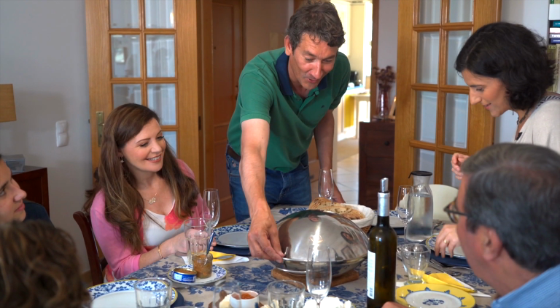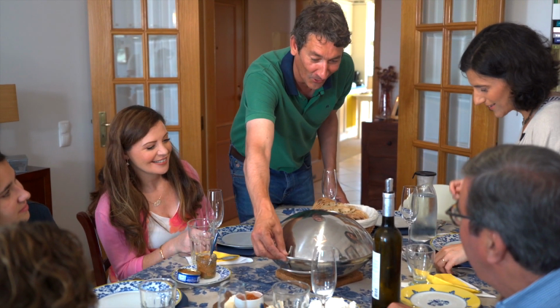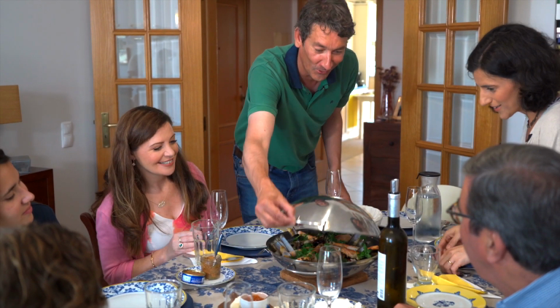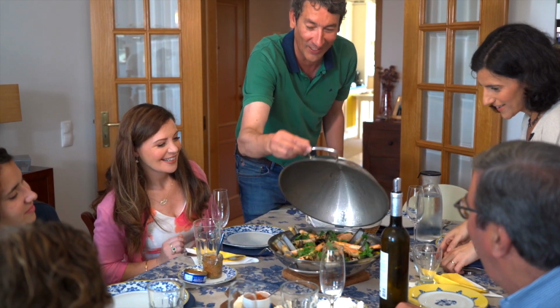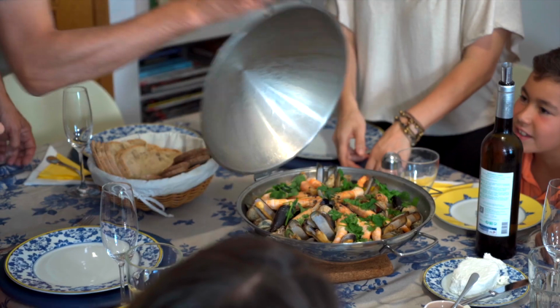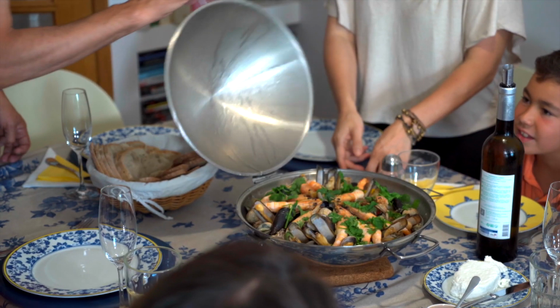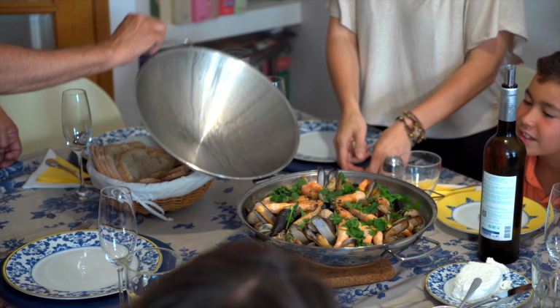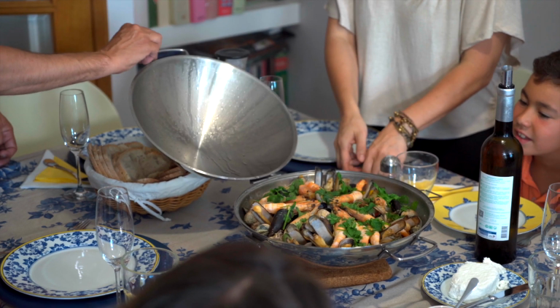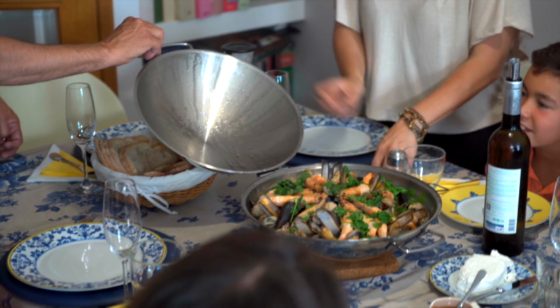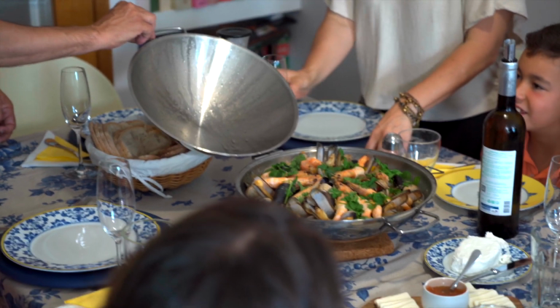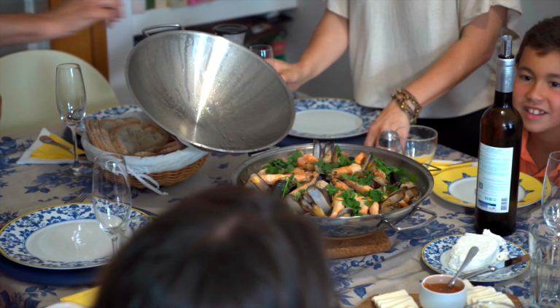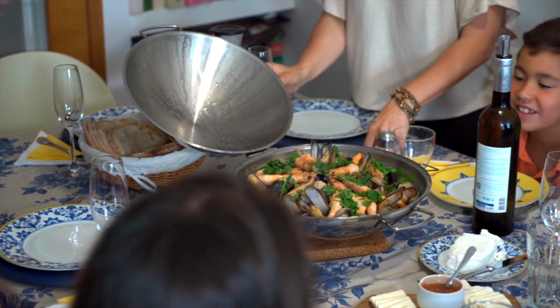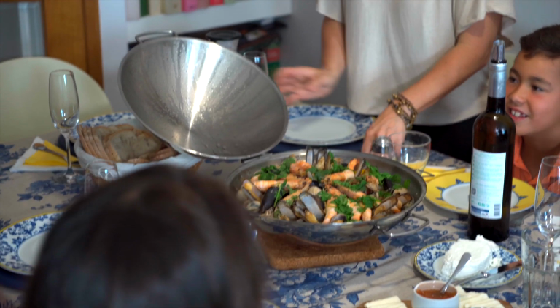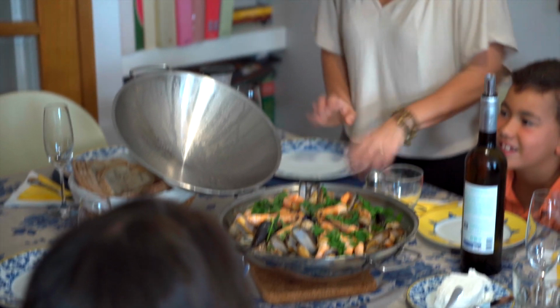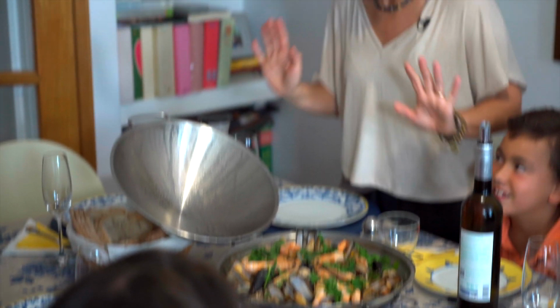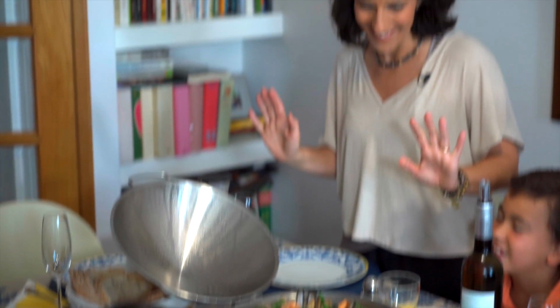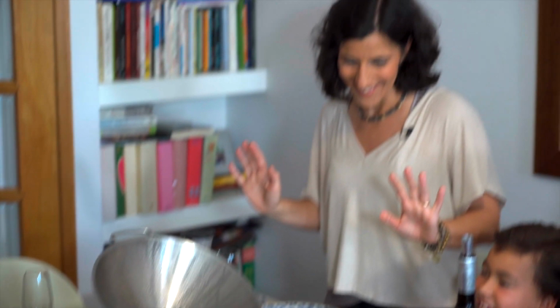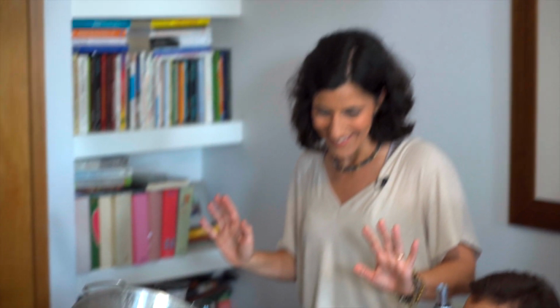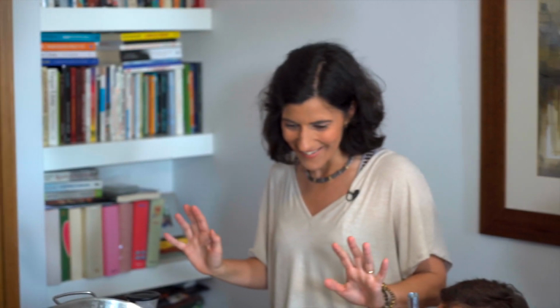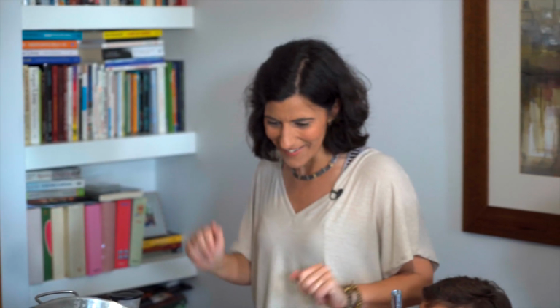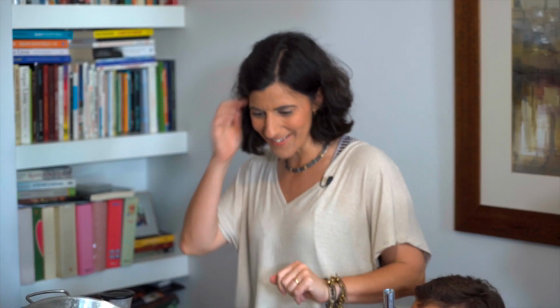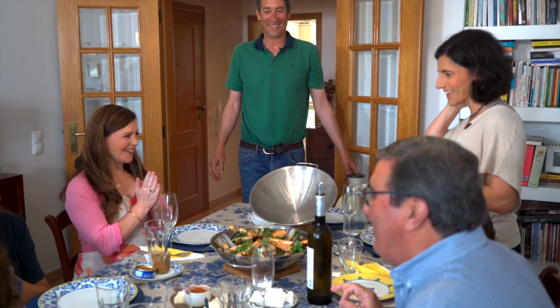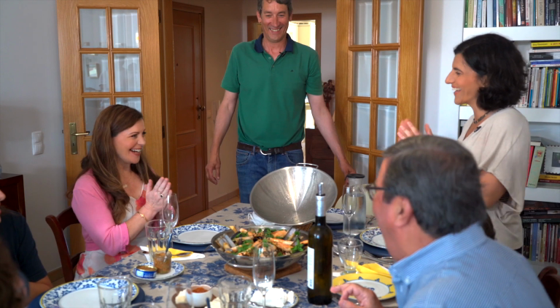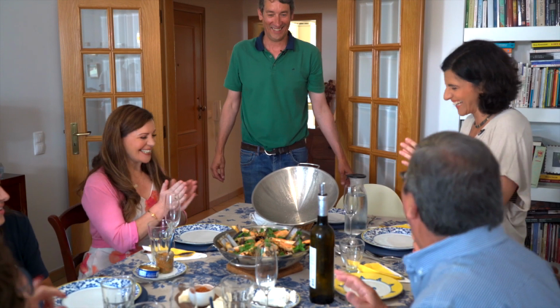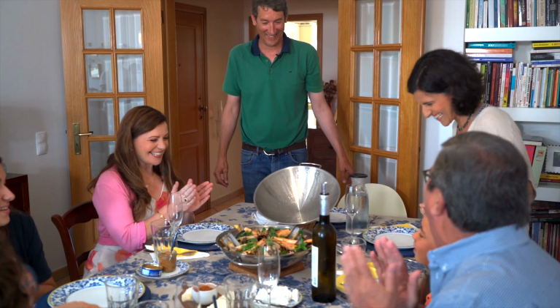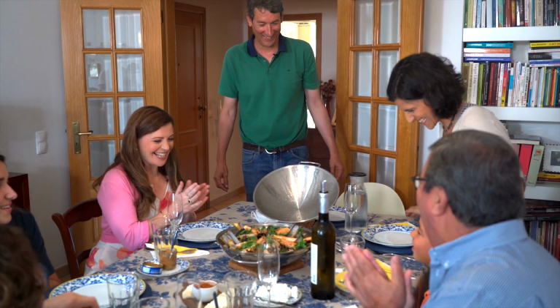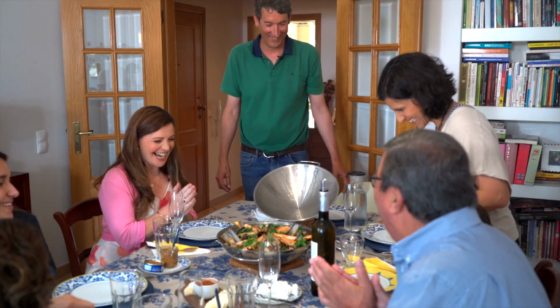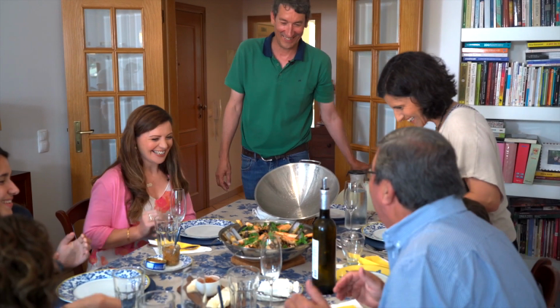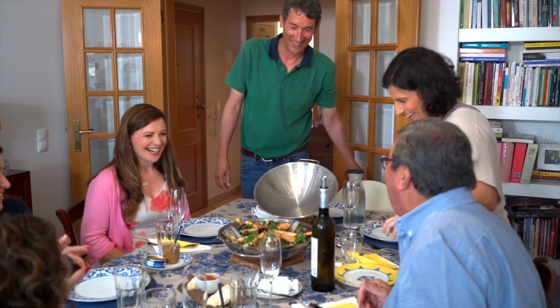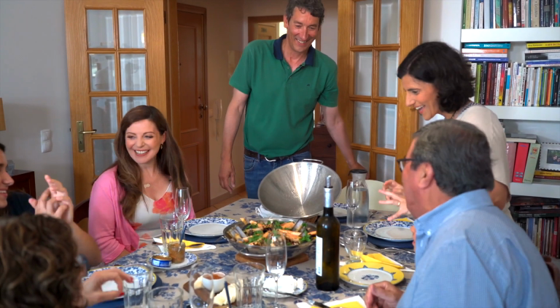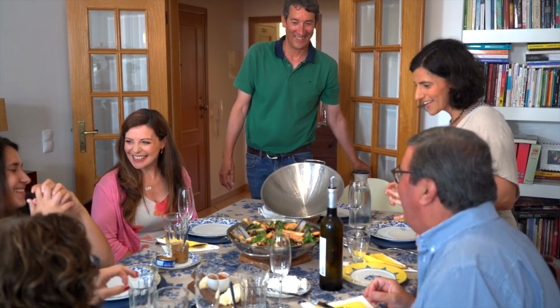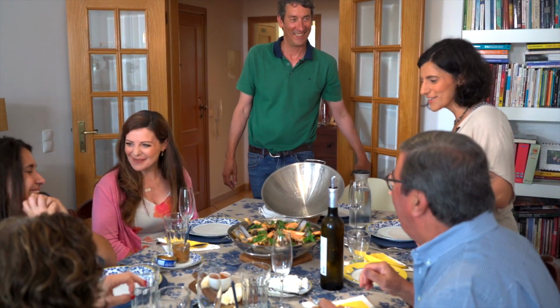And all that remains is to taste. One, two, three — Tchirin! Wow! Oh my goodness.